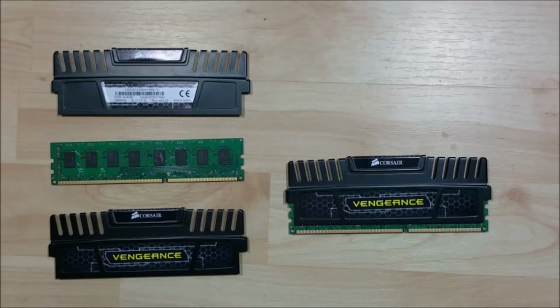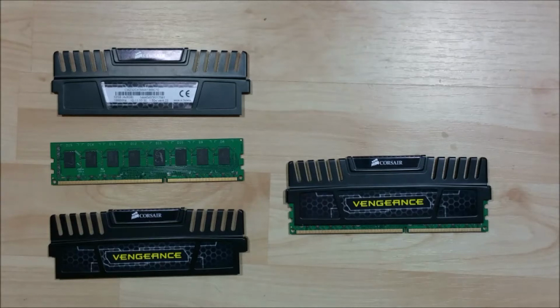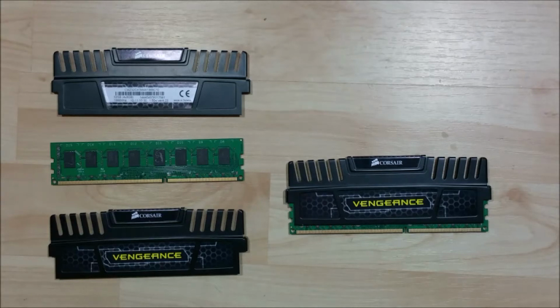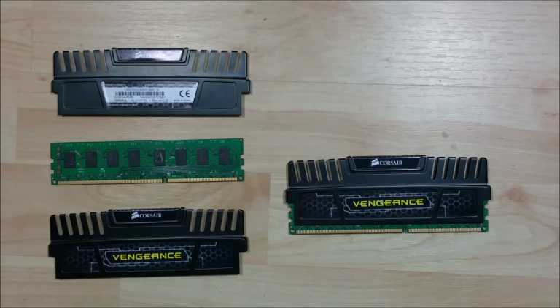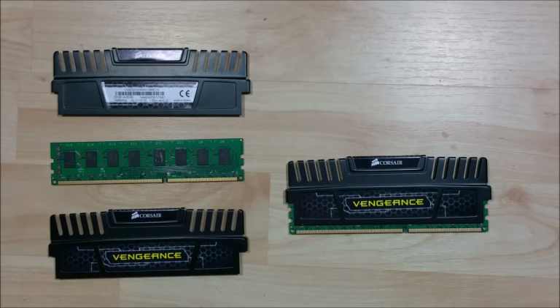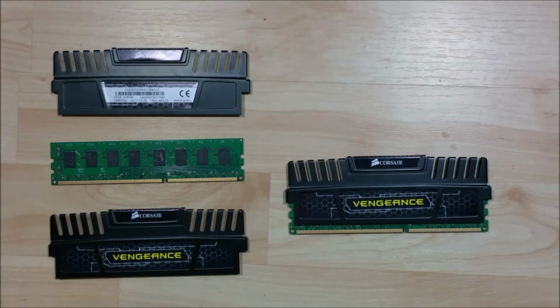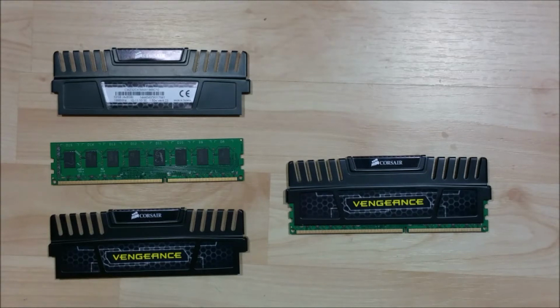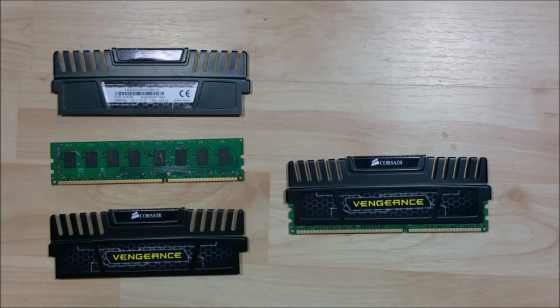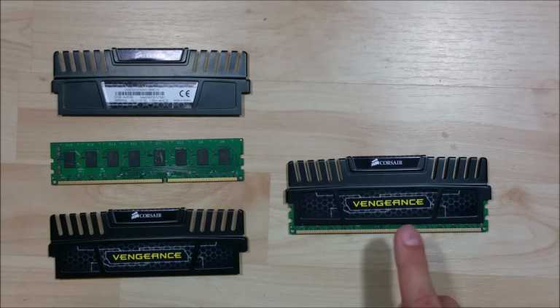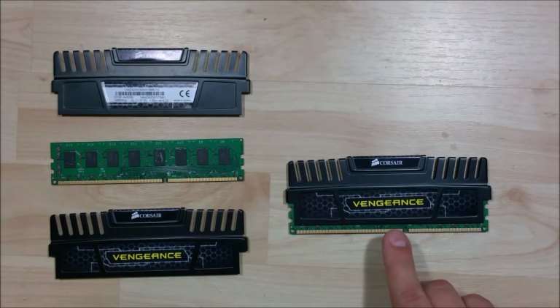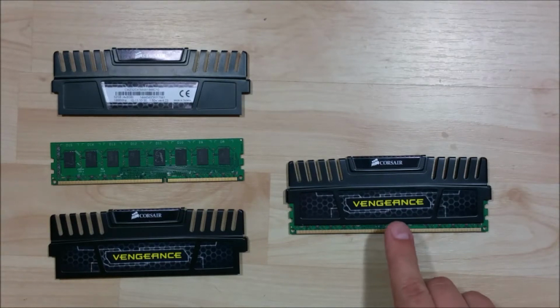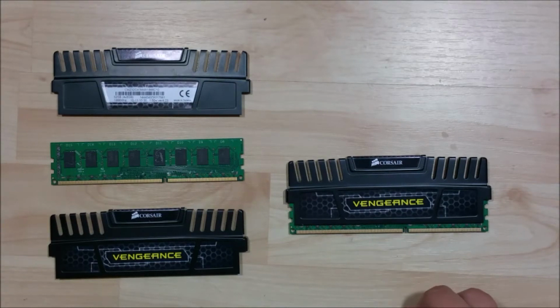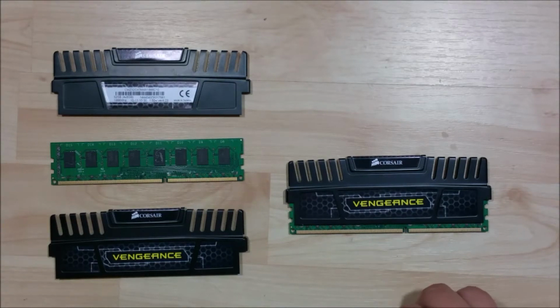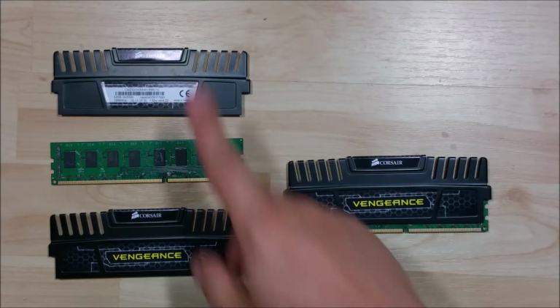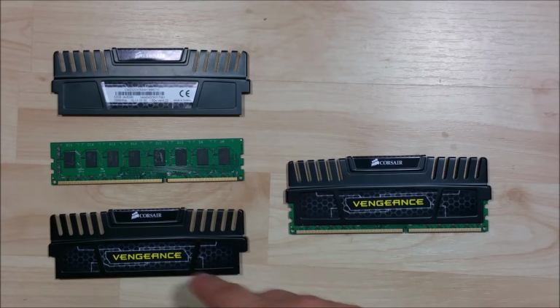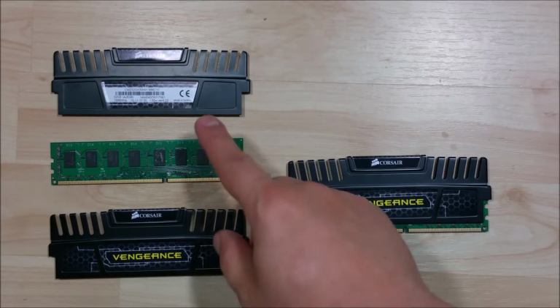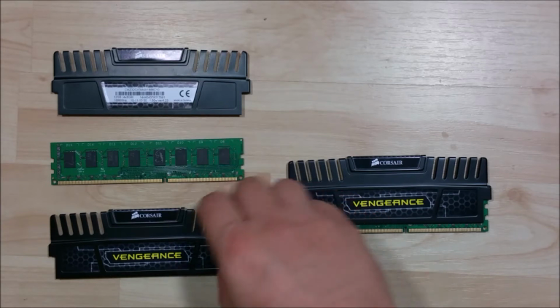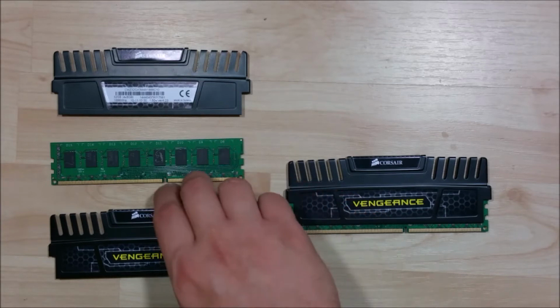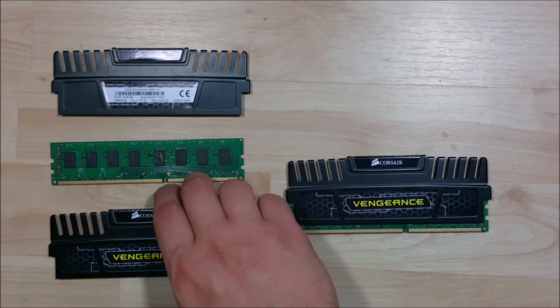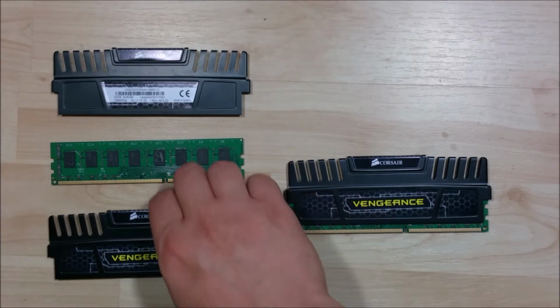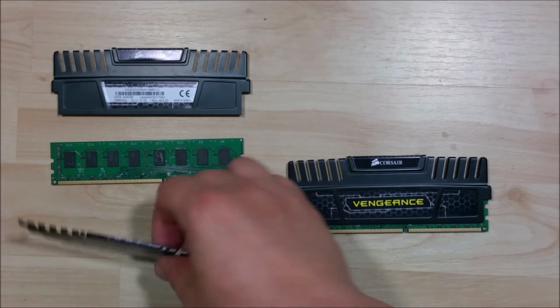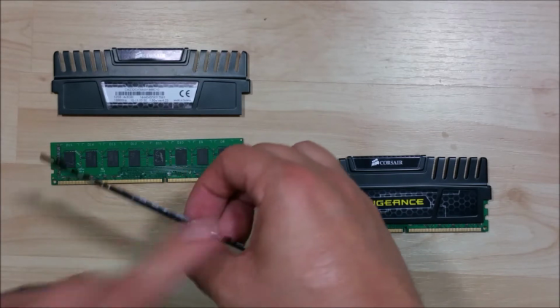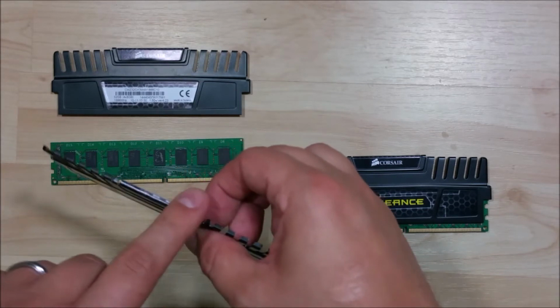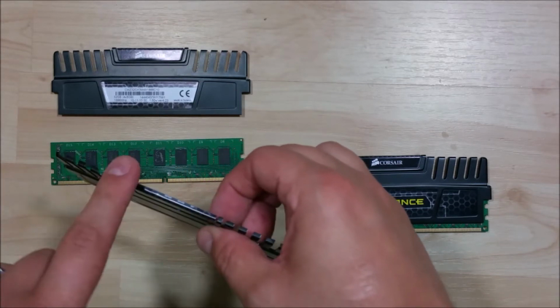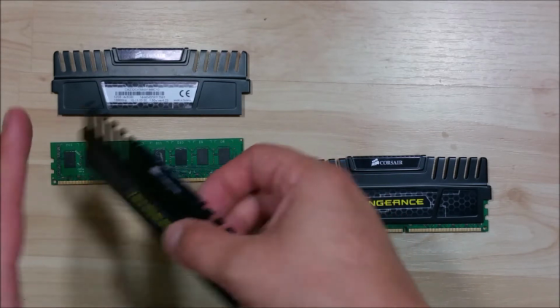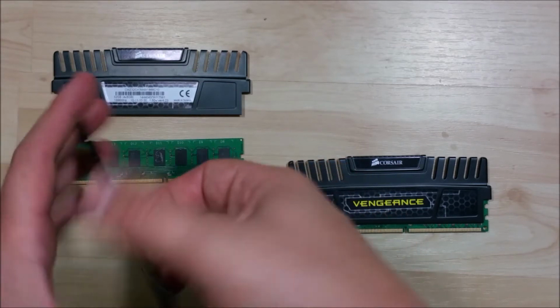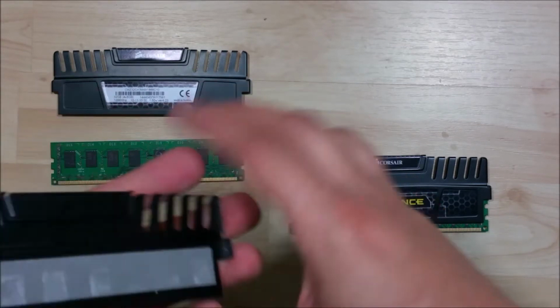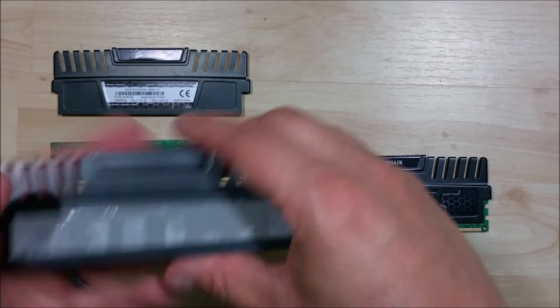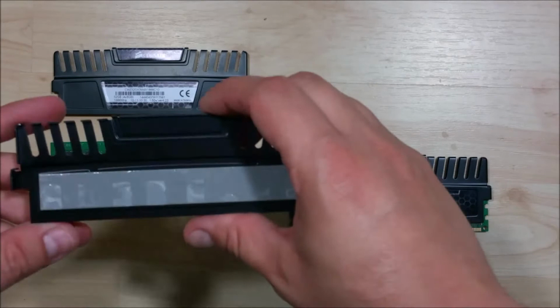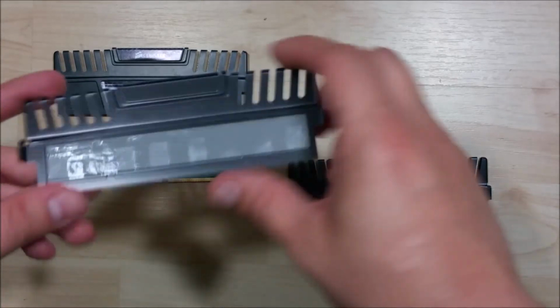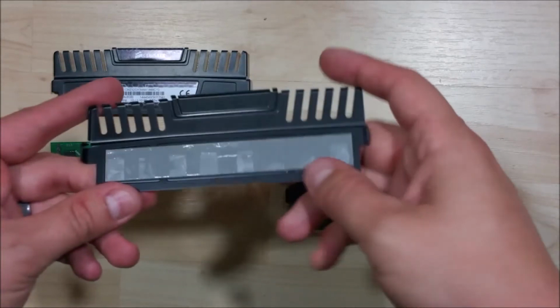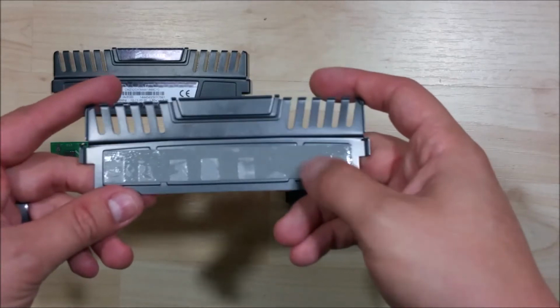Hey everybody, we're here to go ahead and talk about basically removing your heat sink off of your RAM and then installing it into a water-cooled RAM block, as part of our how-to cool a water-cooled PC series.